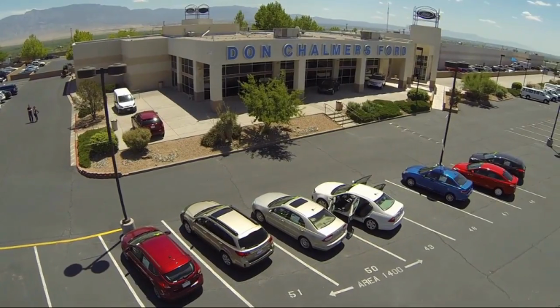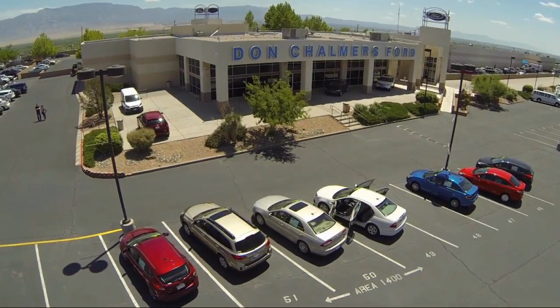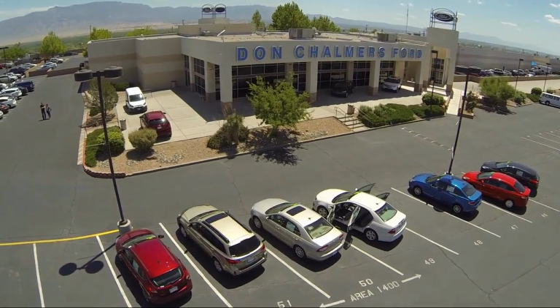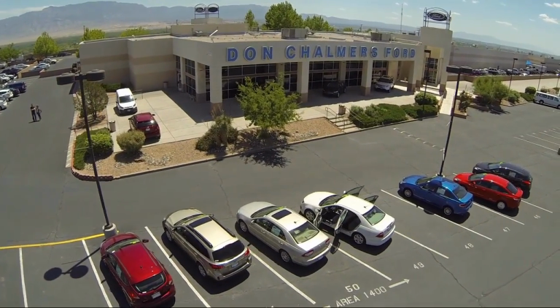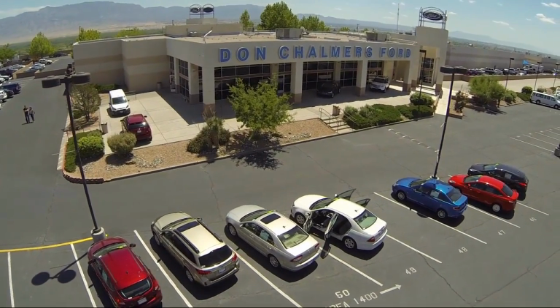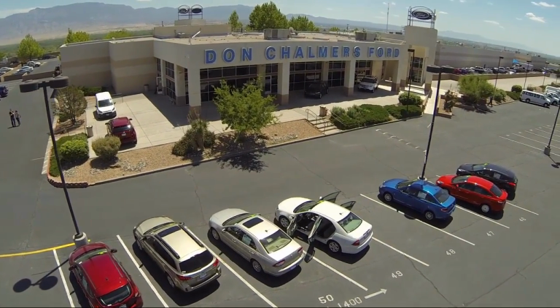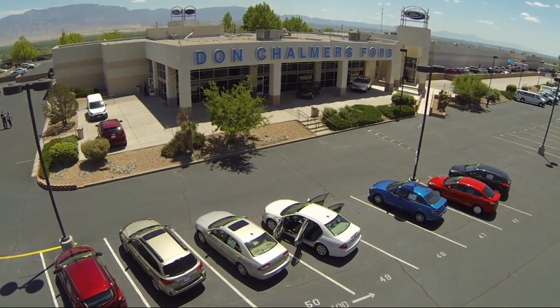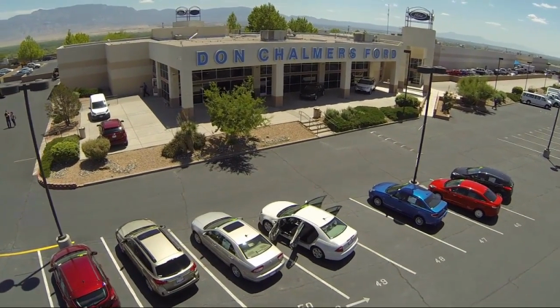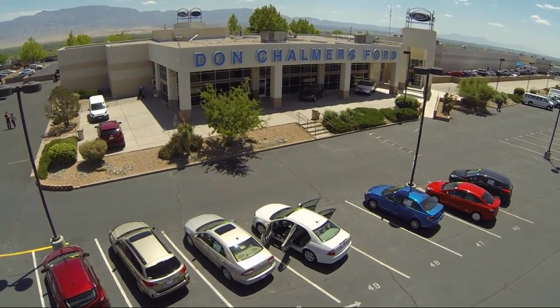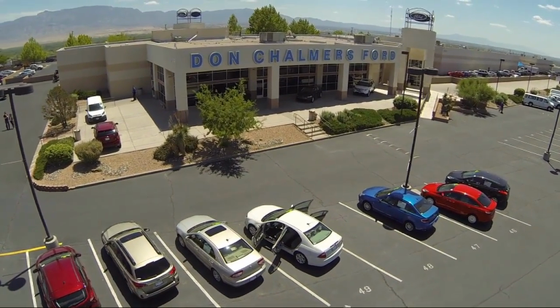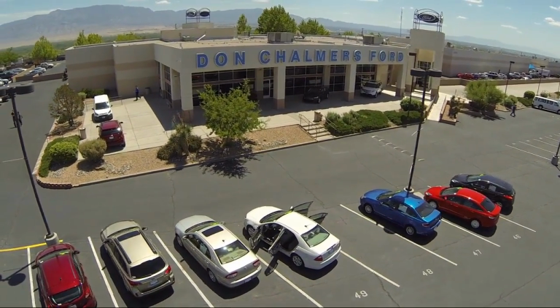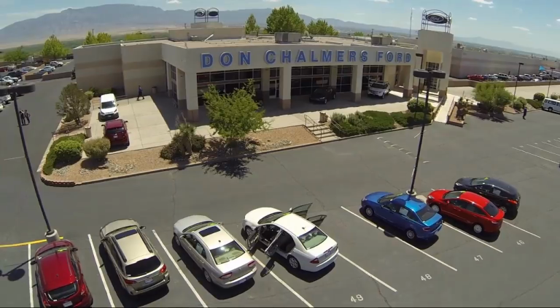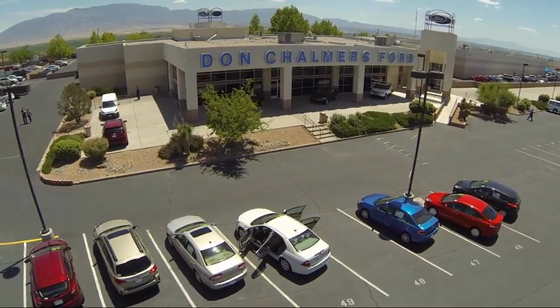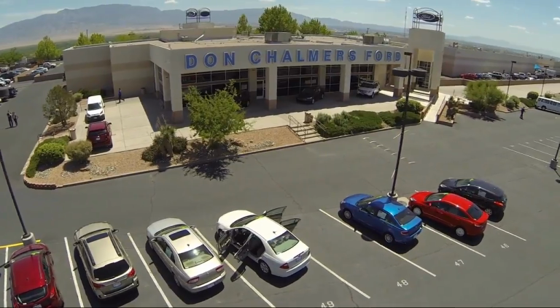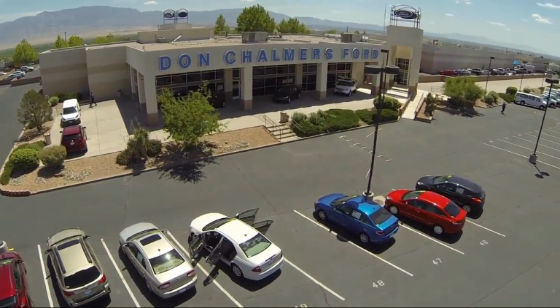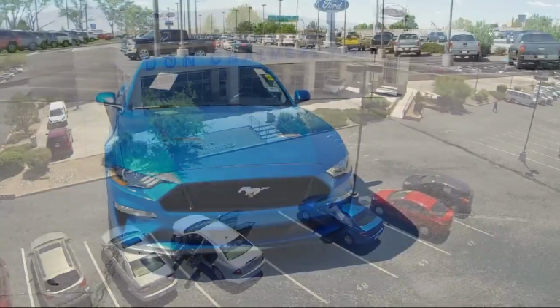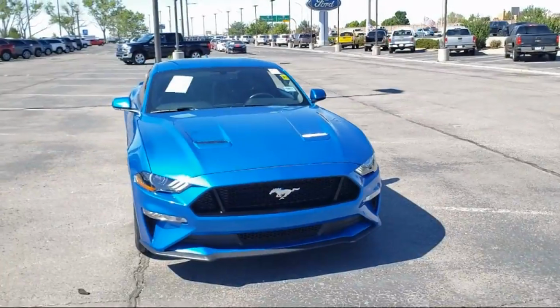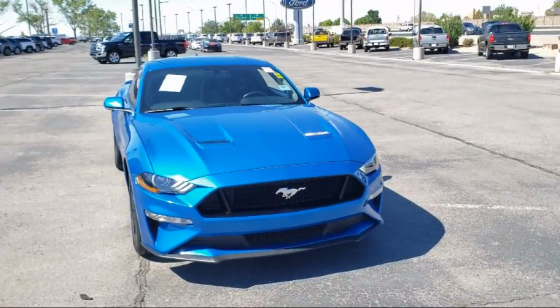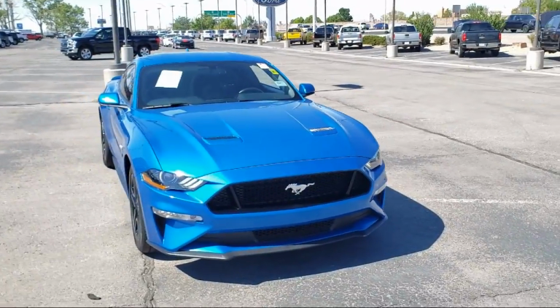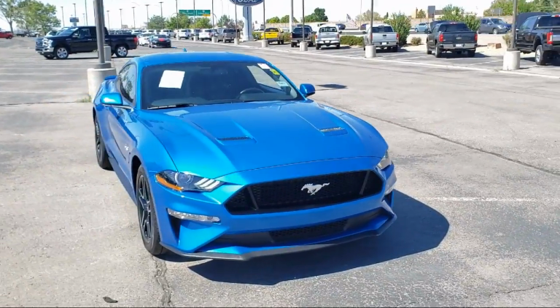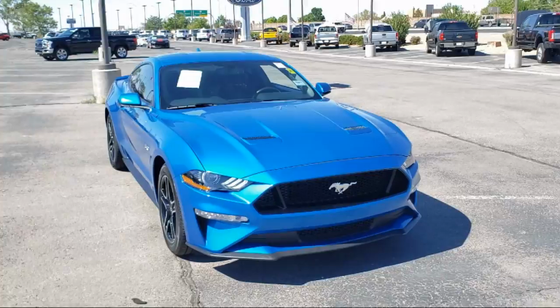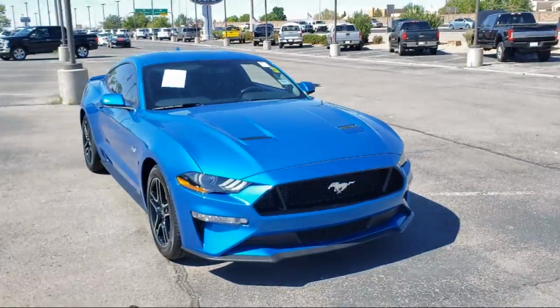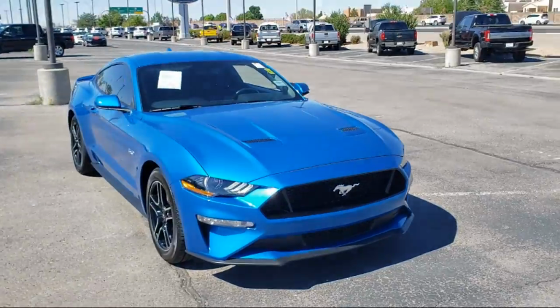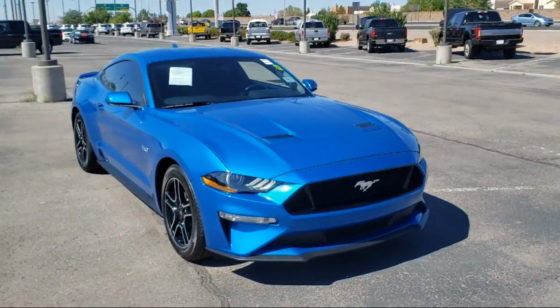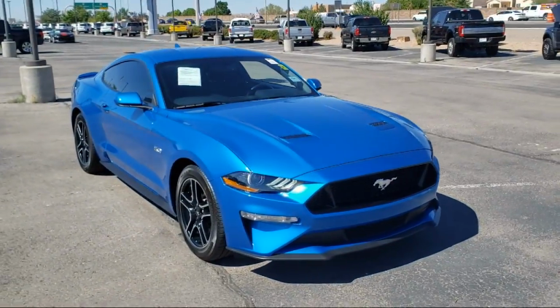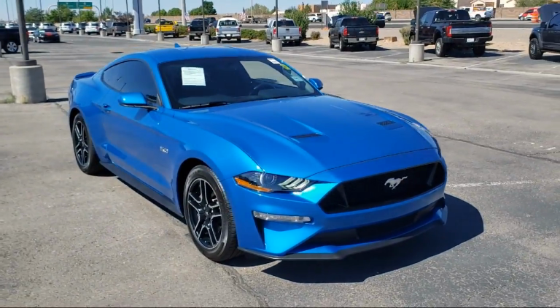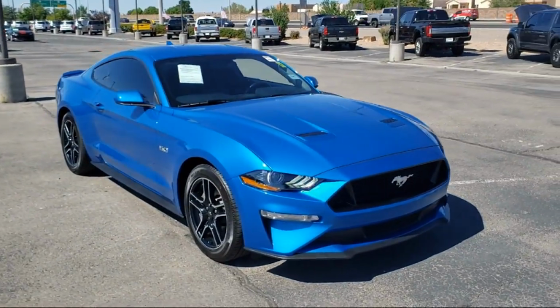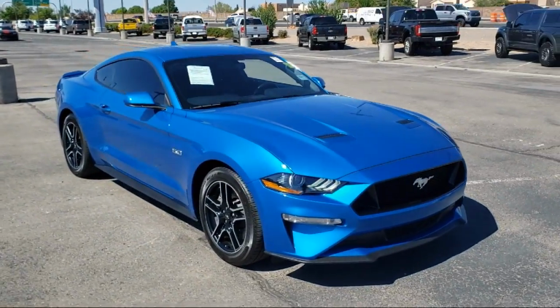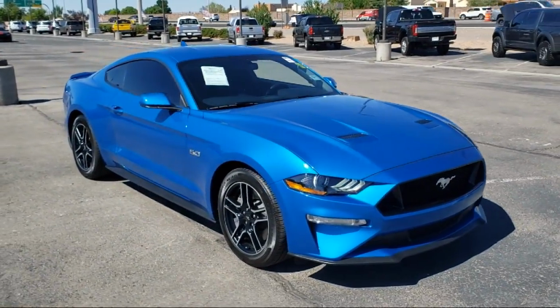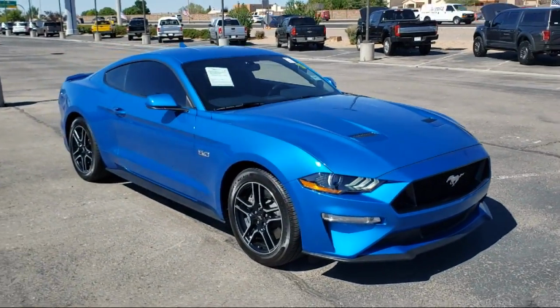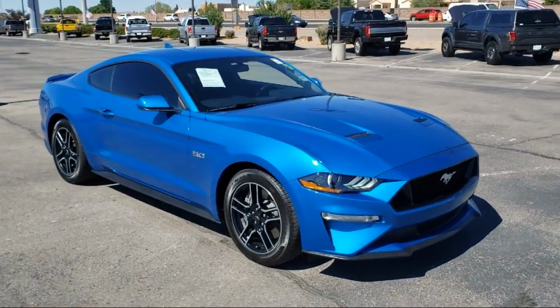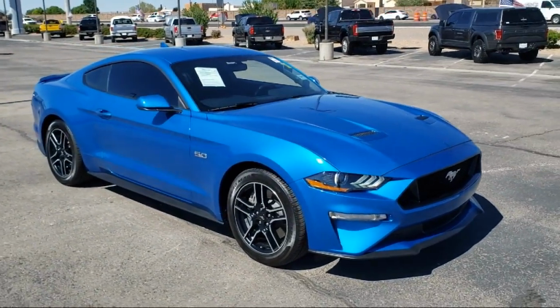Welcome to Don Chalmers Ford, and here's a look at another one of our vehicles from our great selection. It comes equipped with a split fold-down rear seat, rear spoiler, and steering wheel controls.